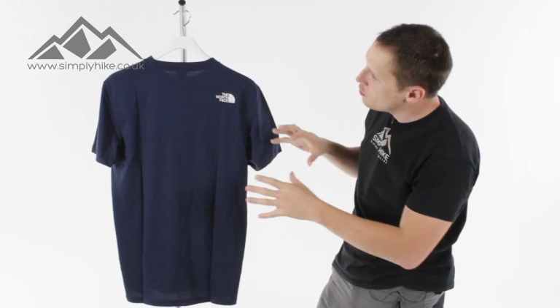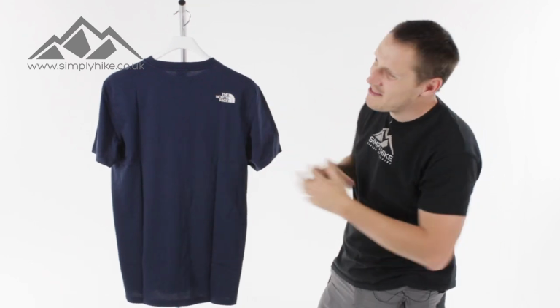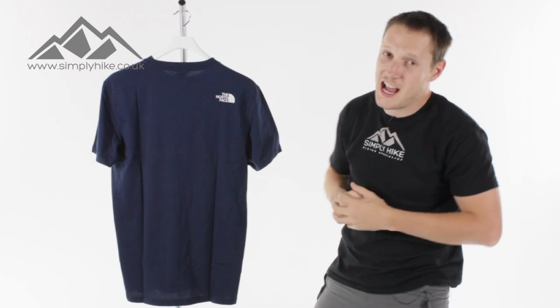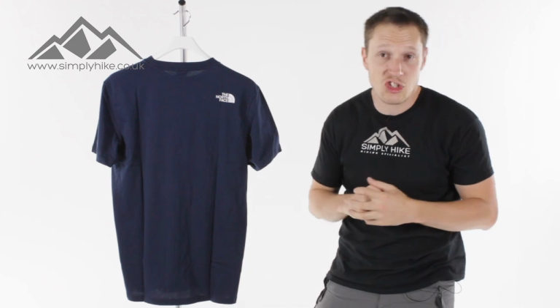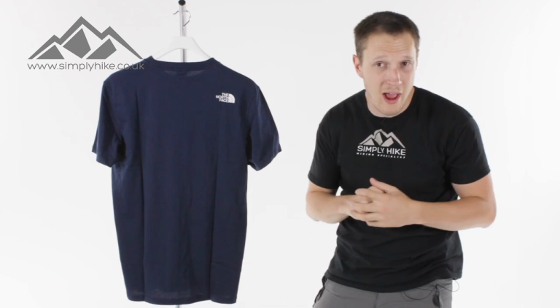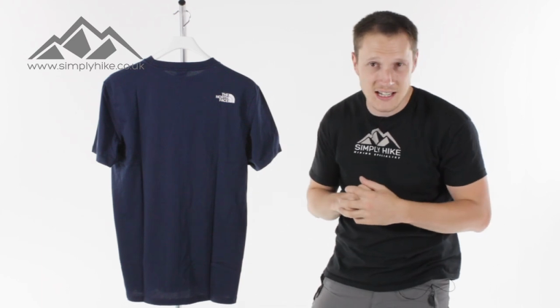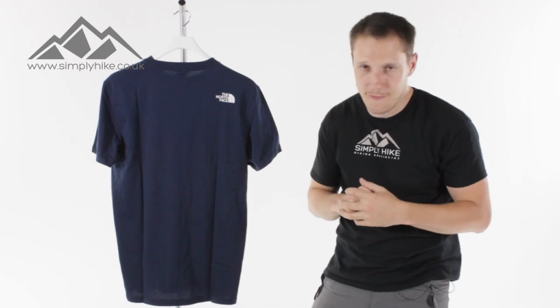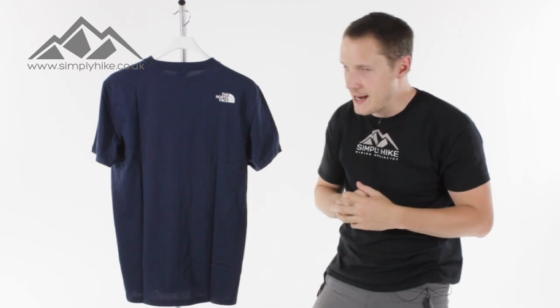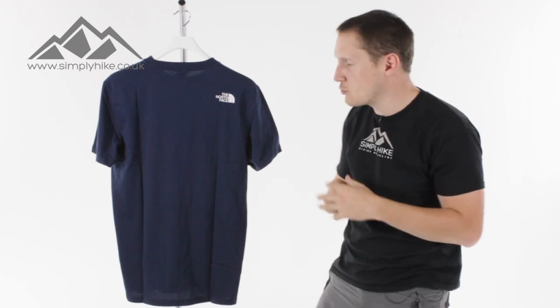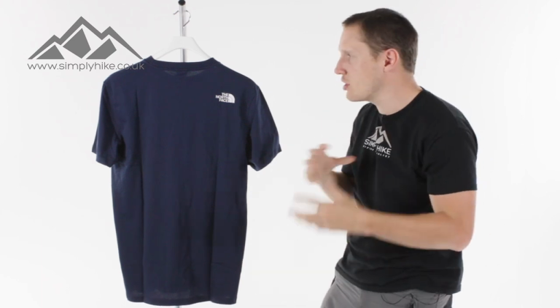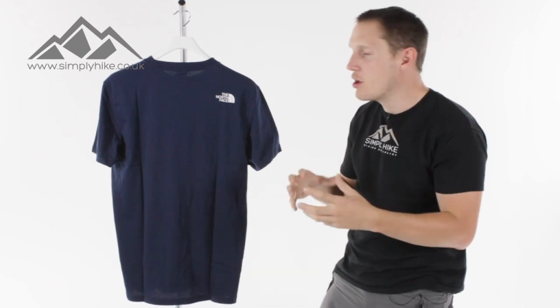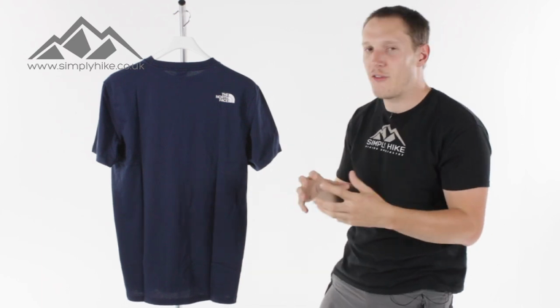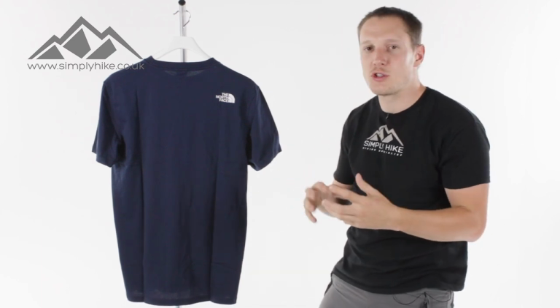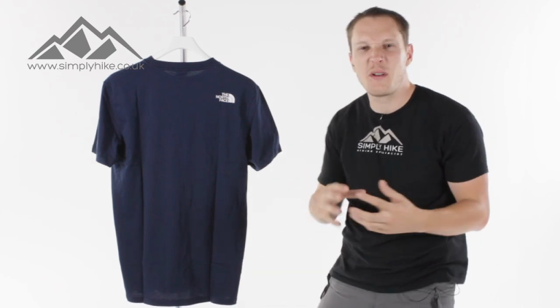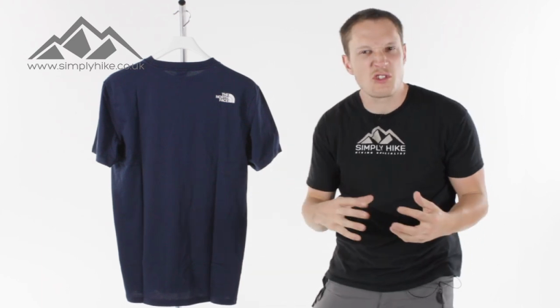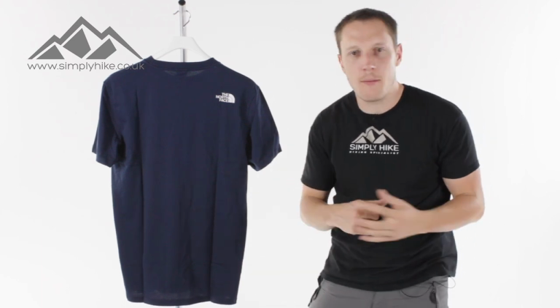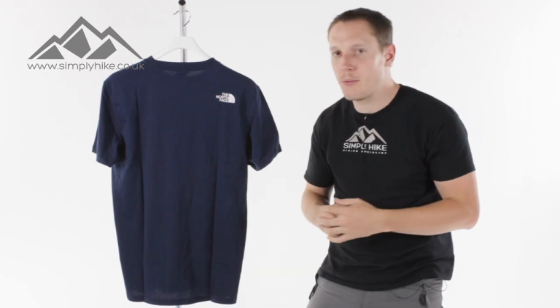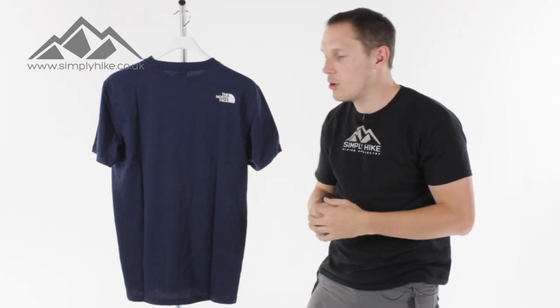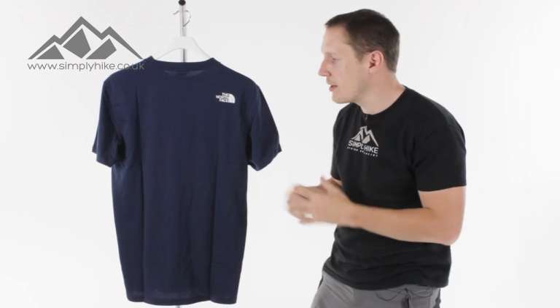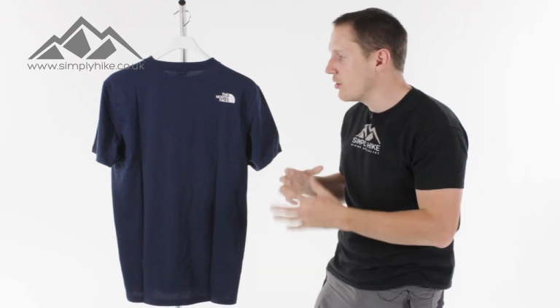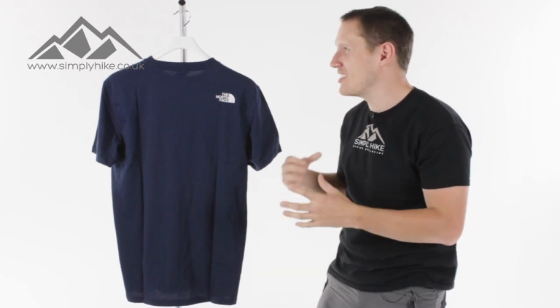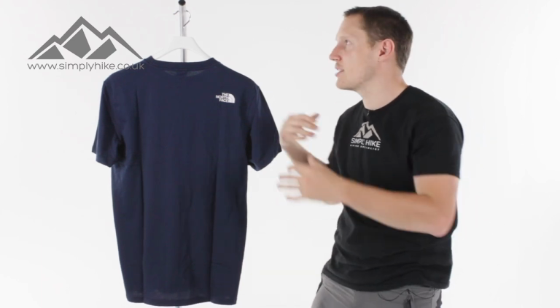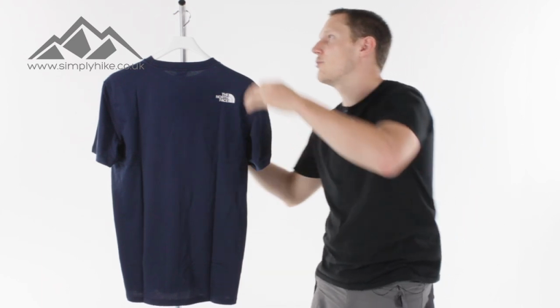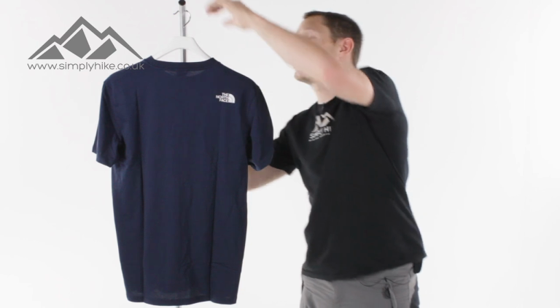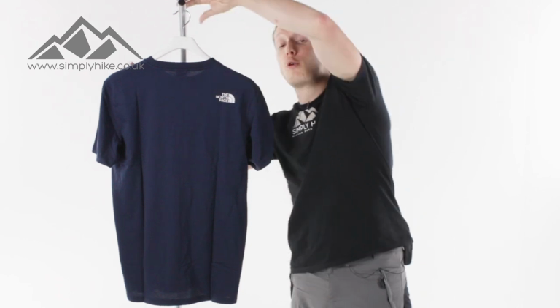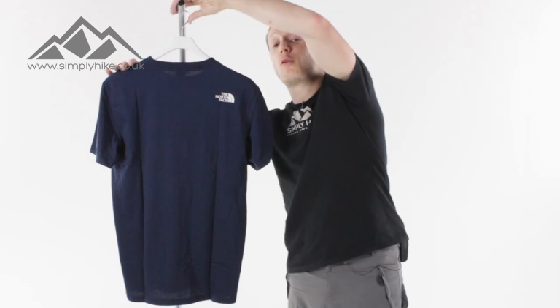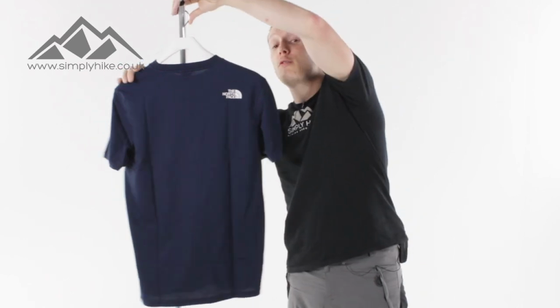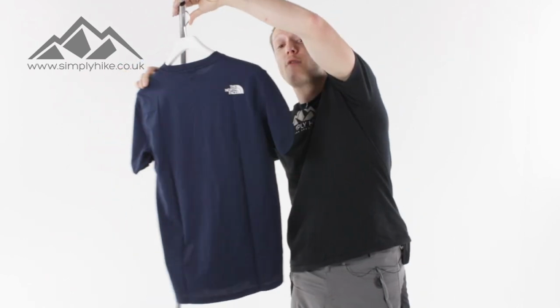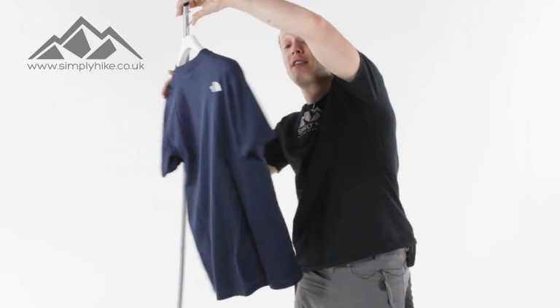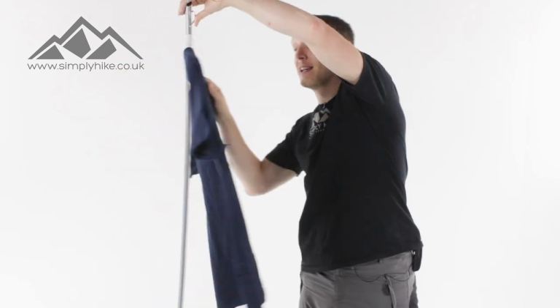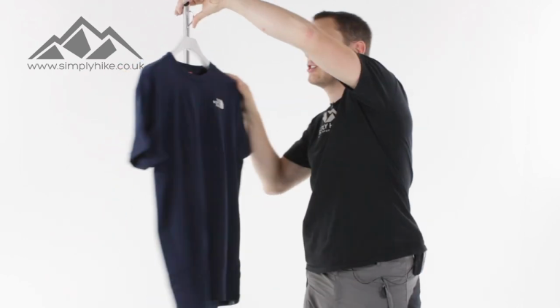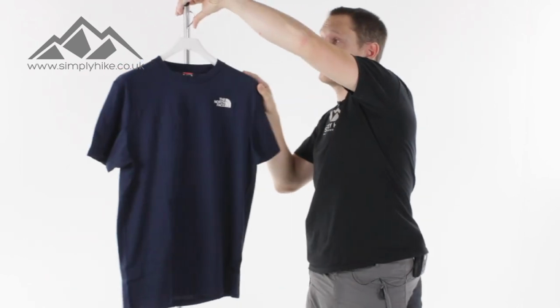It also has a slight active fit, so if you are doing a bit of scrambling or climbing, the t-shirt itself is going to move with you rather than against you.